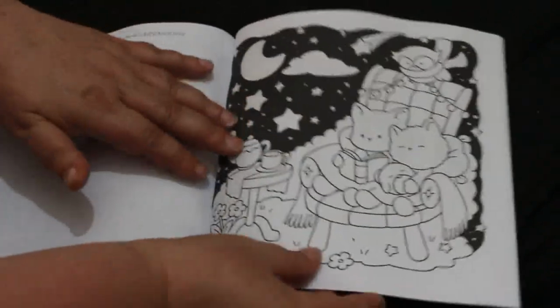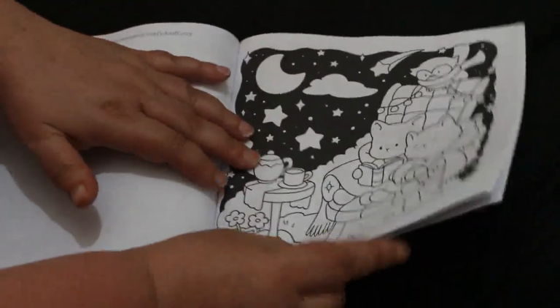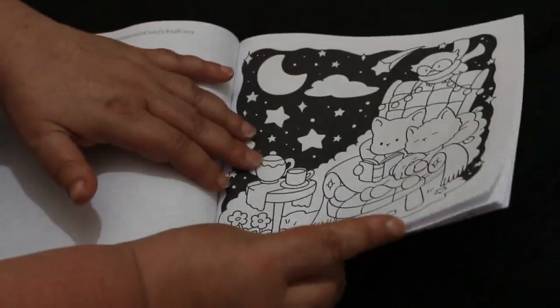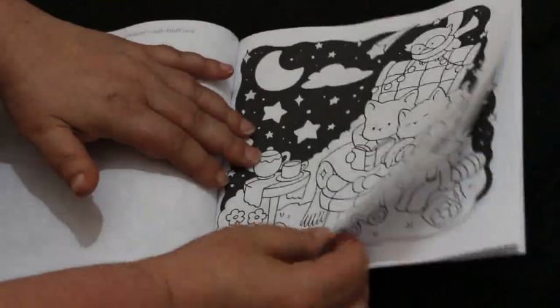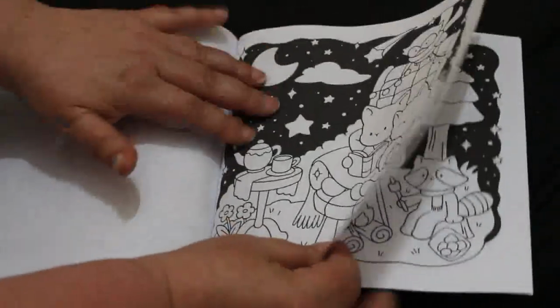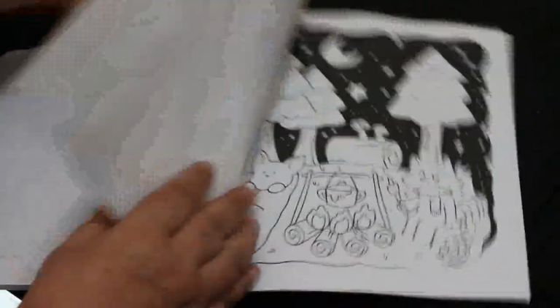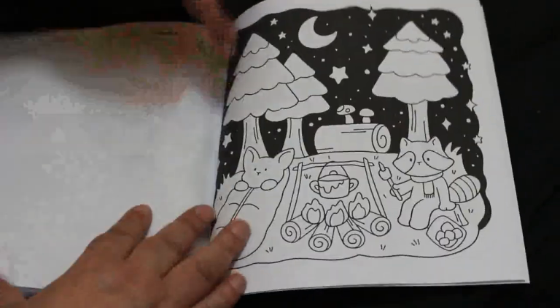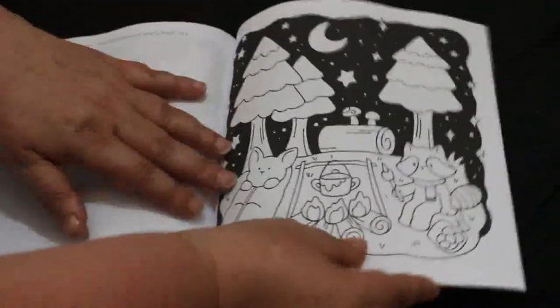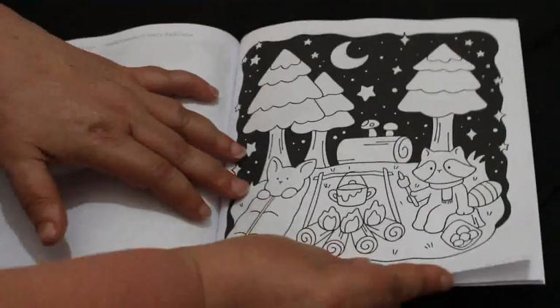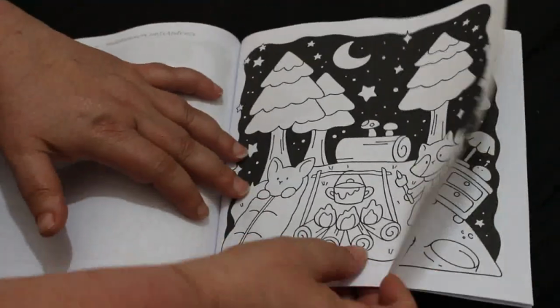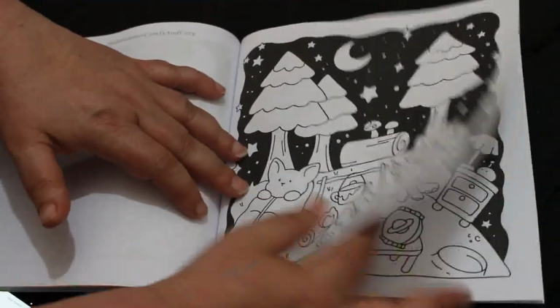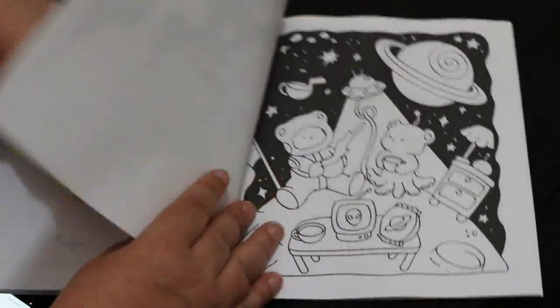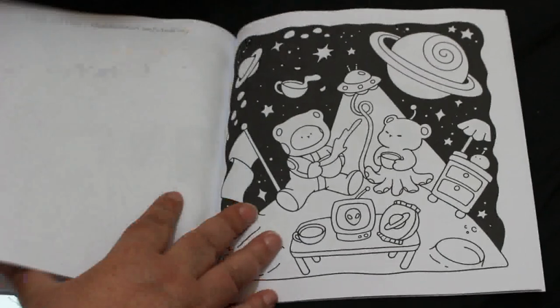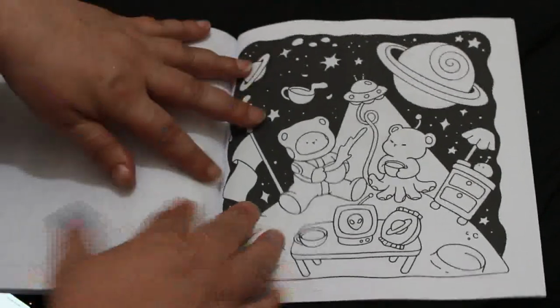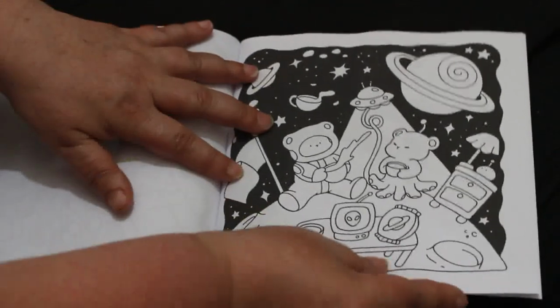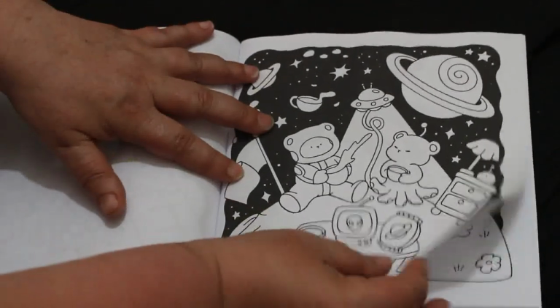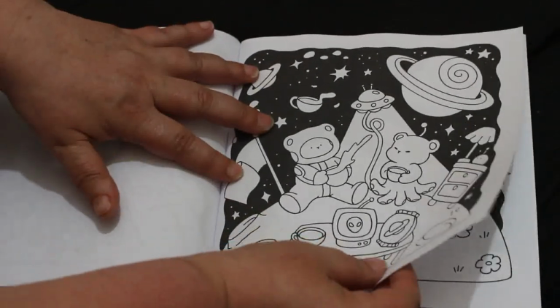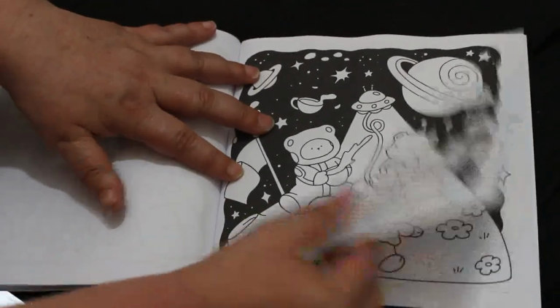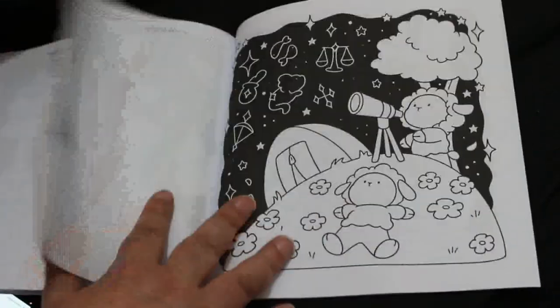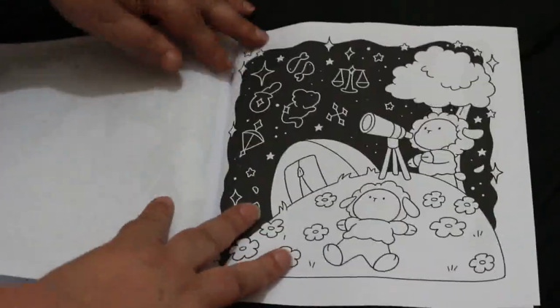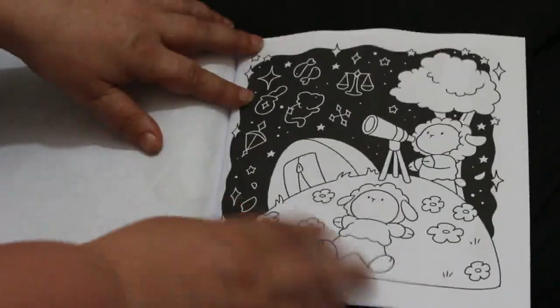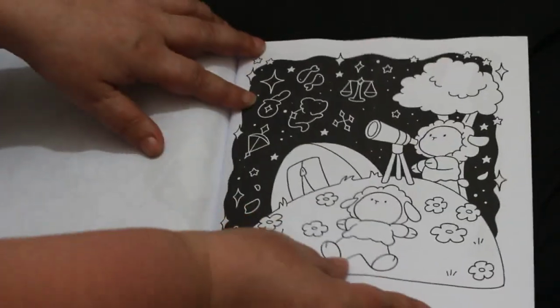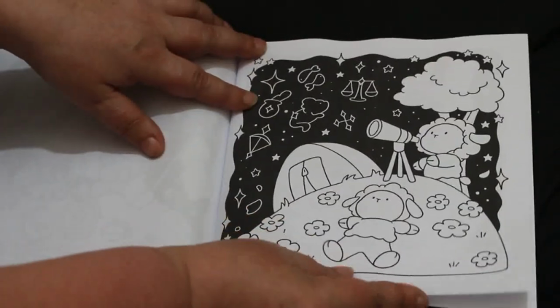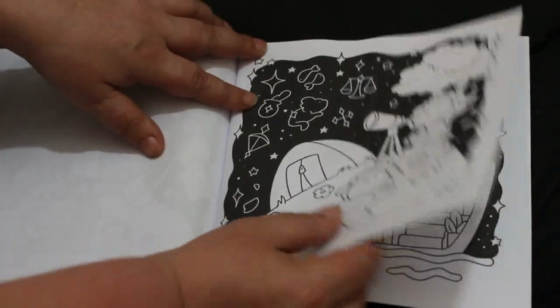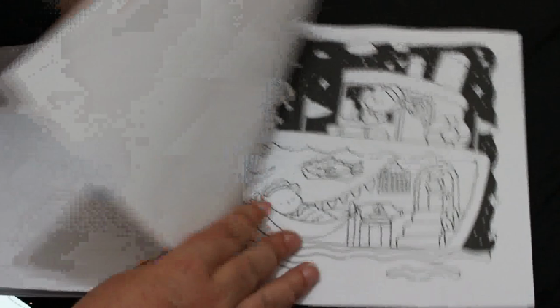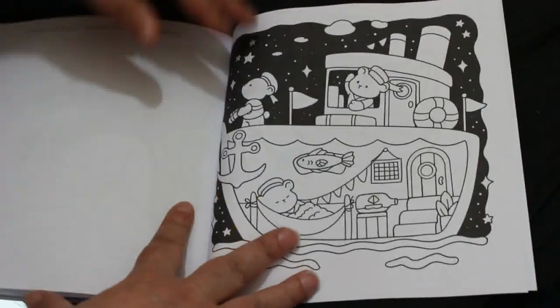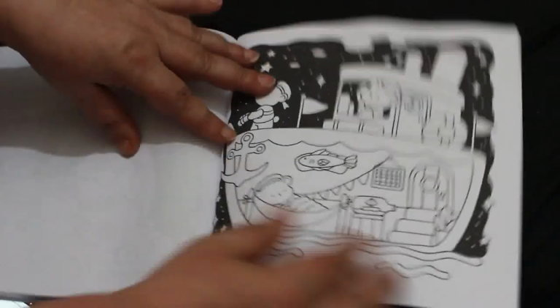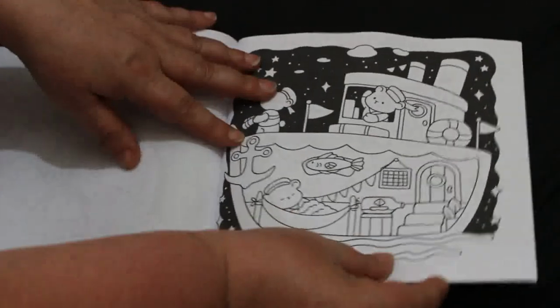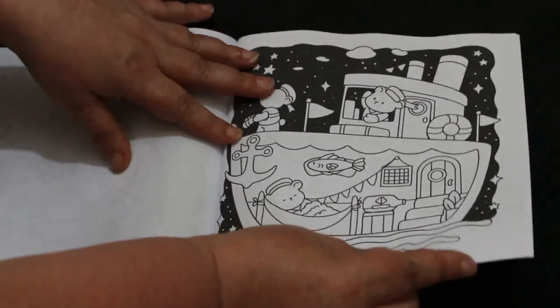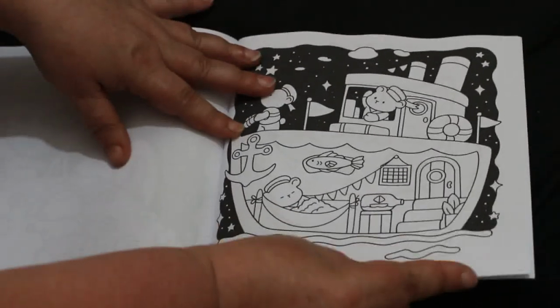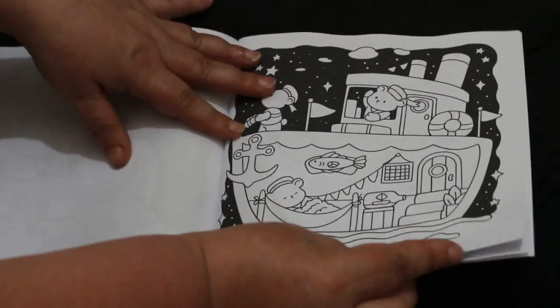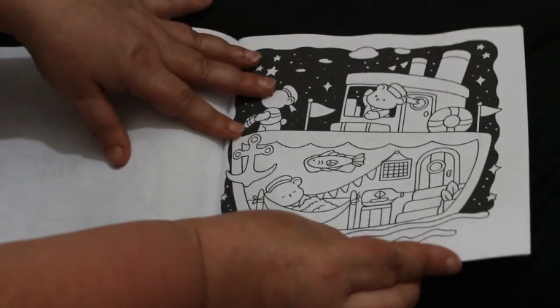I've got a few with the backgrounds done — something they've started doing lately, which is fine by me. You can color them with or without the background.